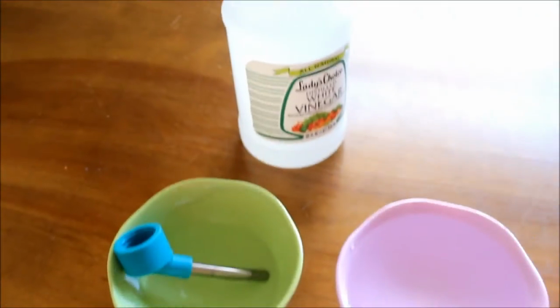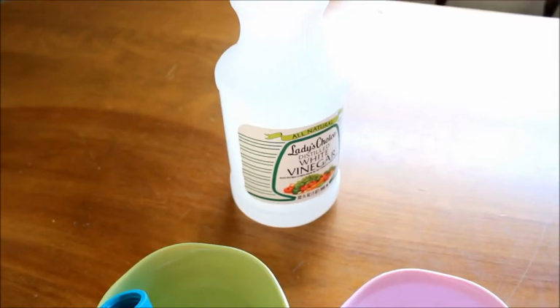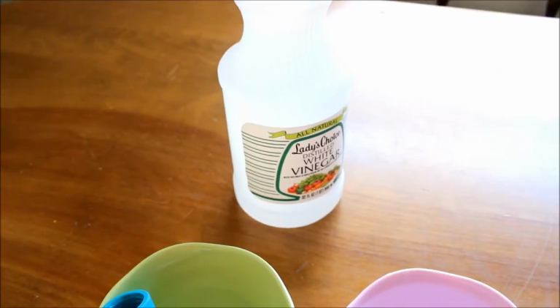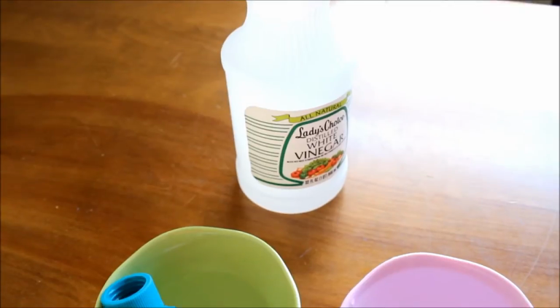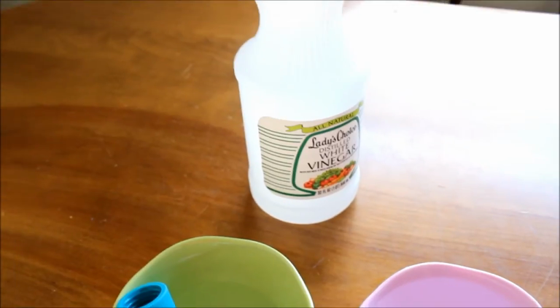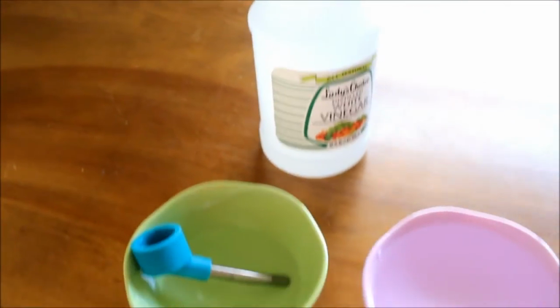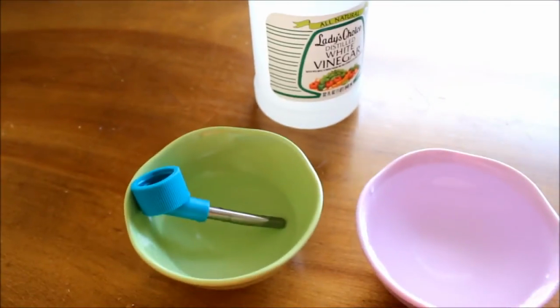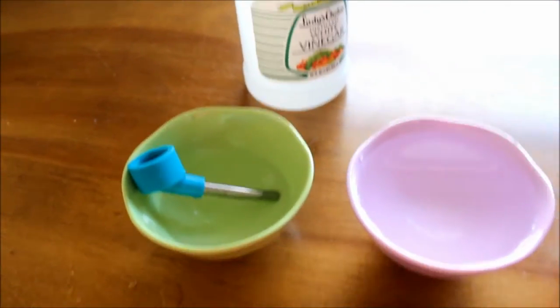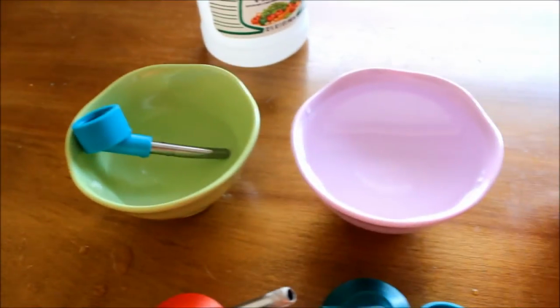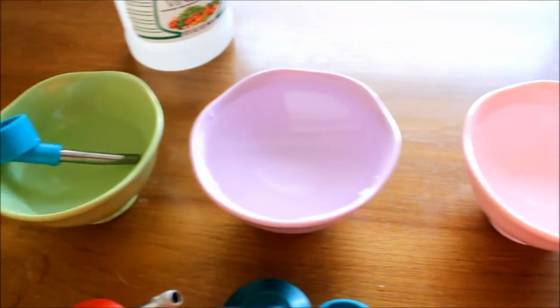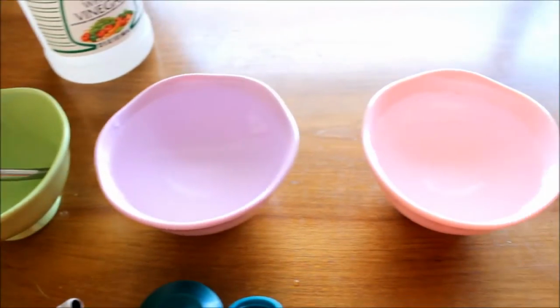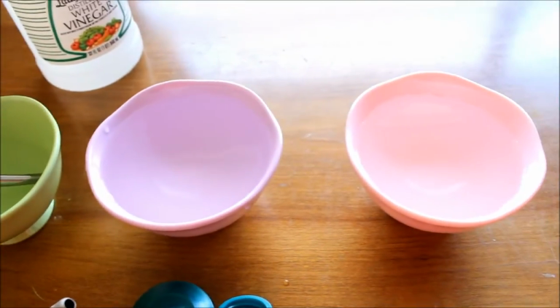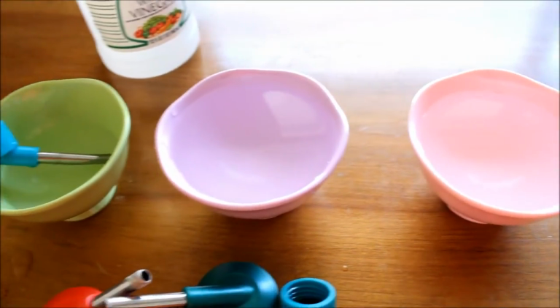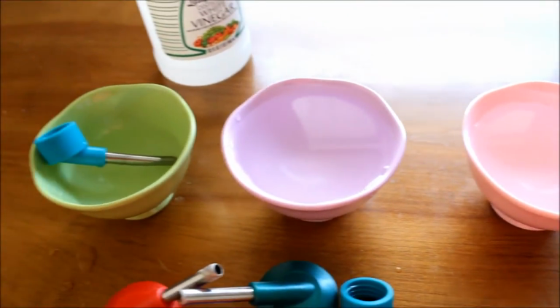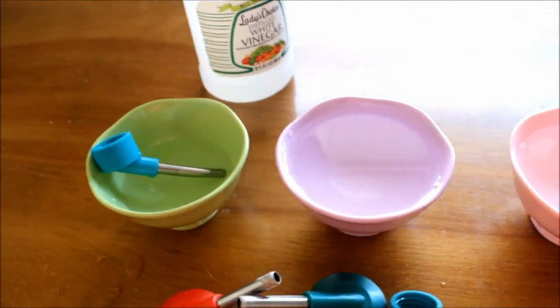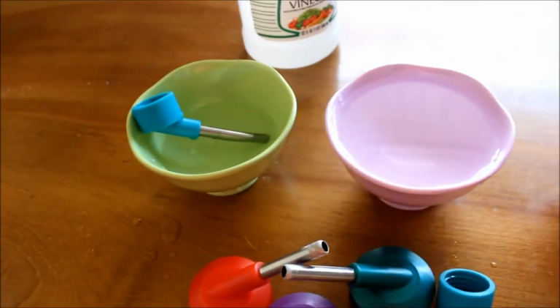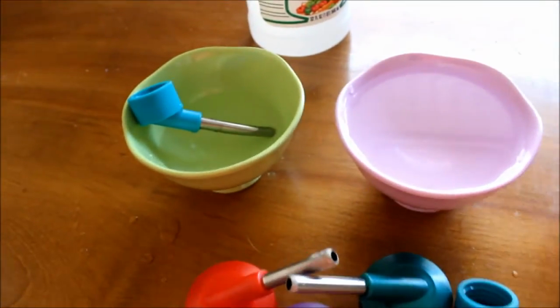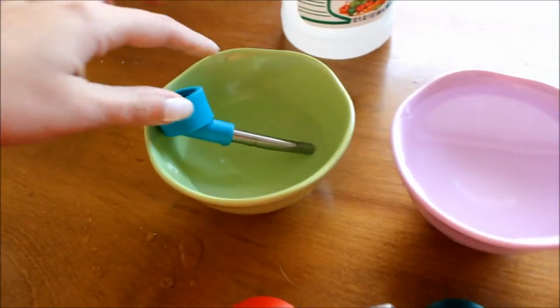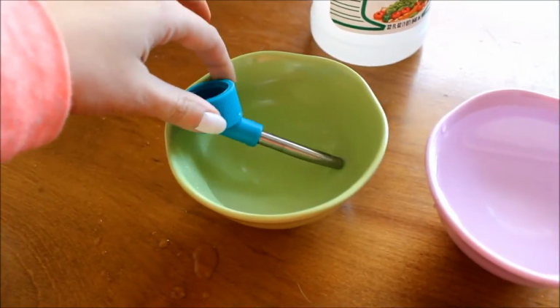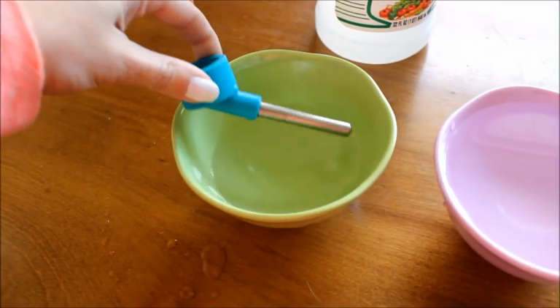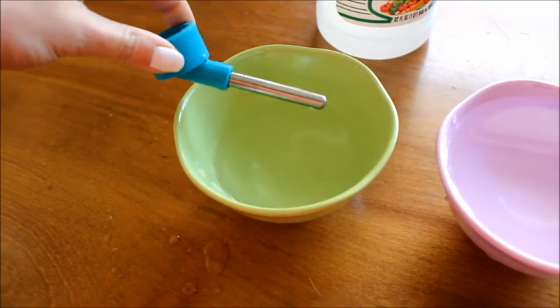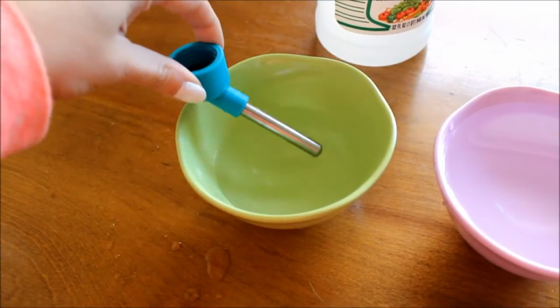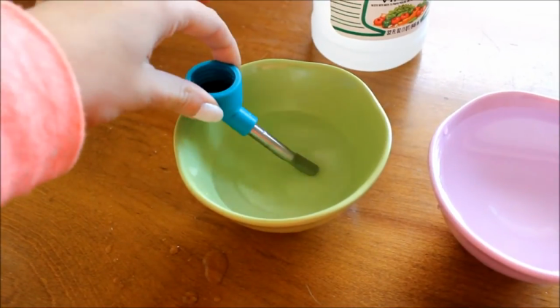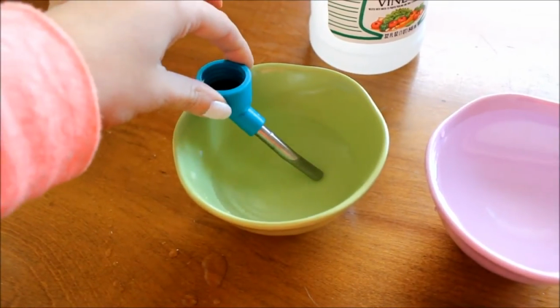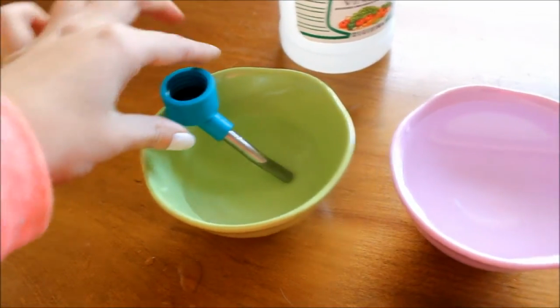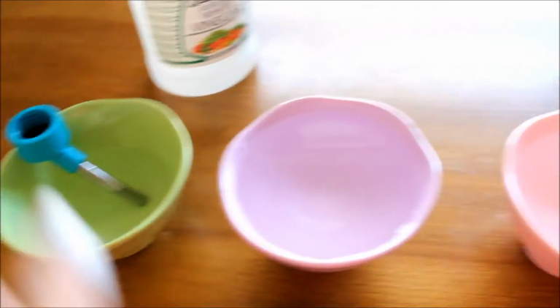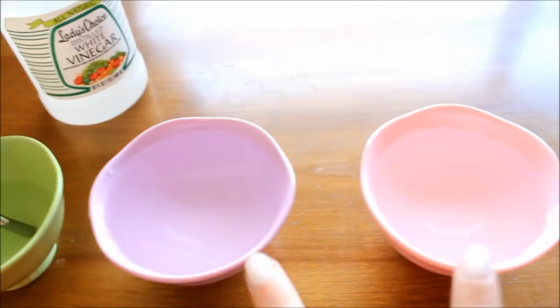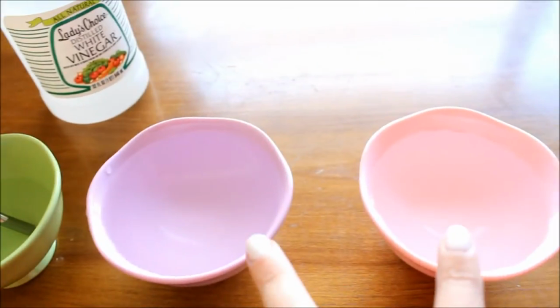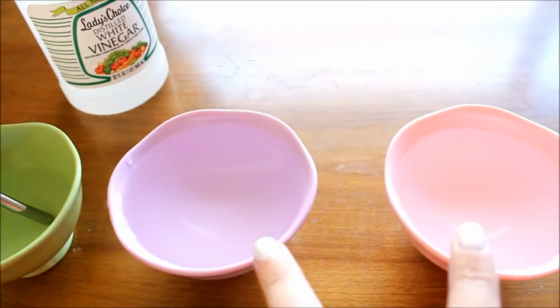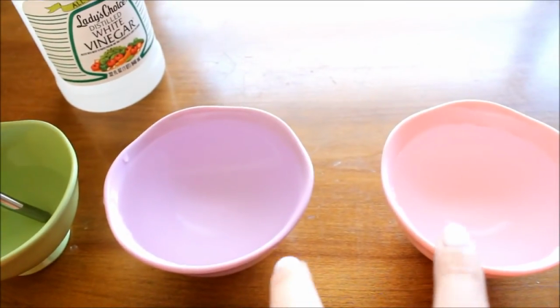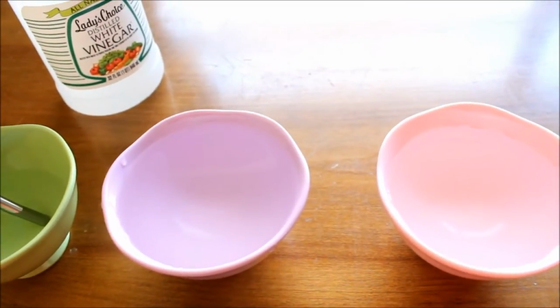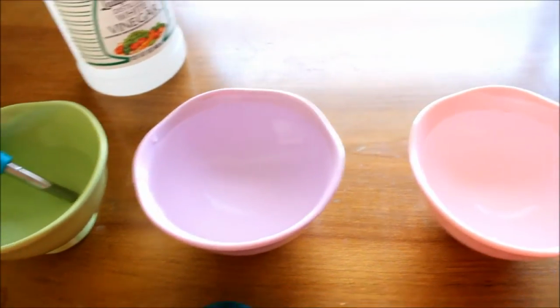All you're going to need is just some vinegar and you can just pour it in bowls like you see here. As you can see, I already have one soaking in some vinegar and then these two bowls are just plain water.